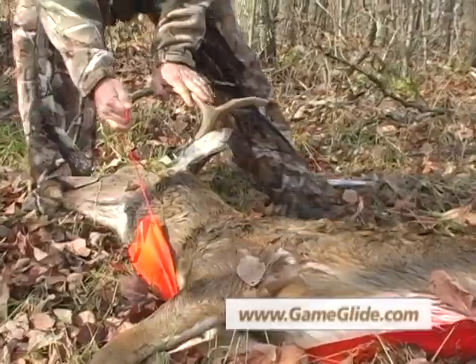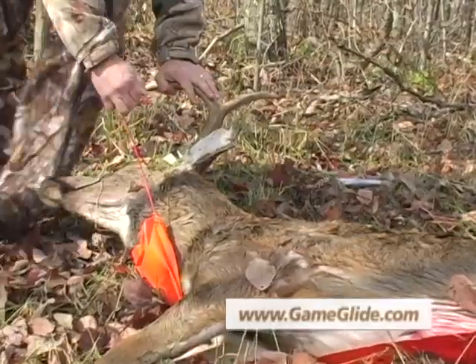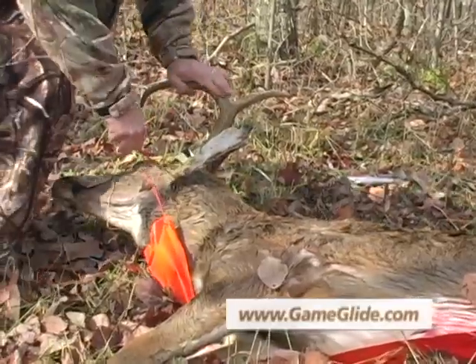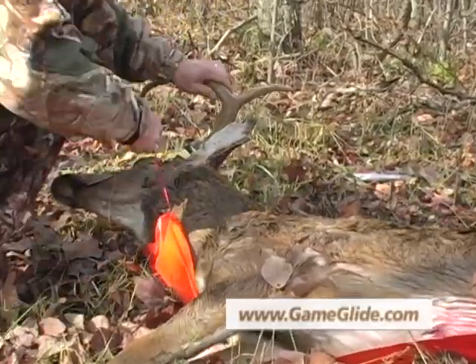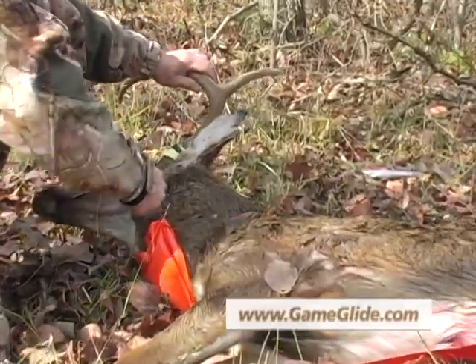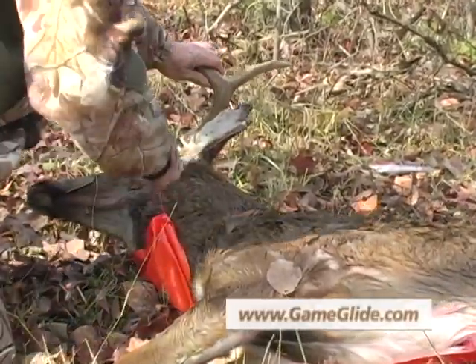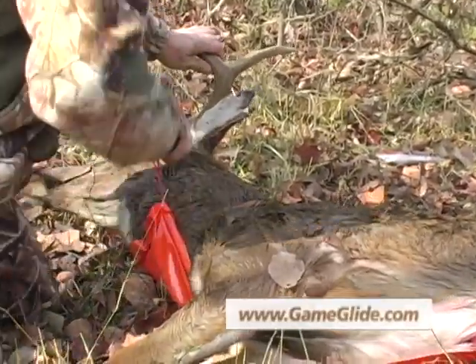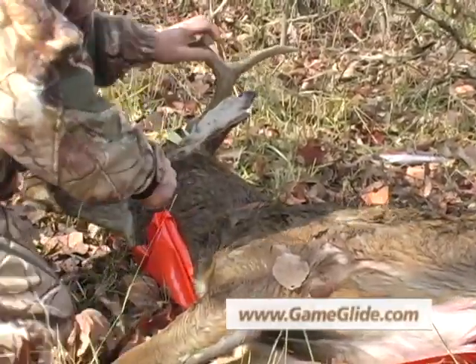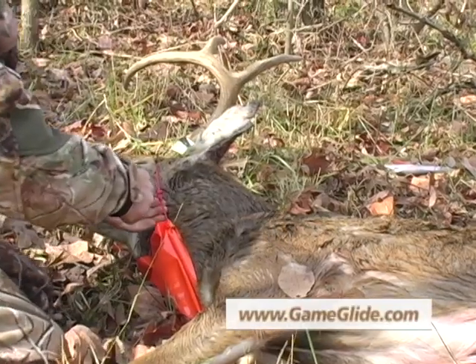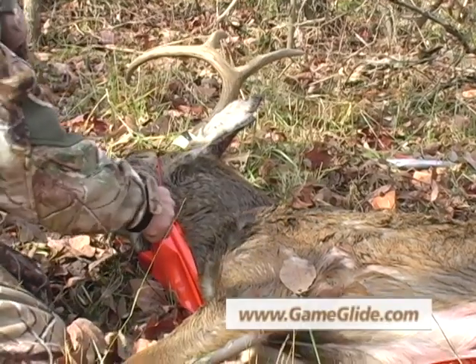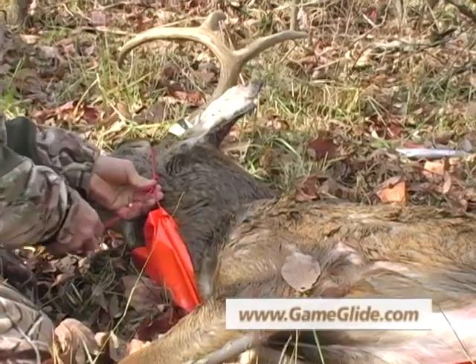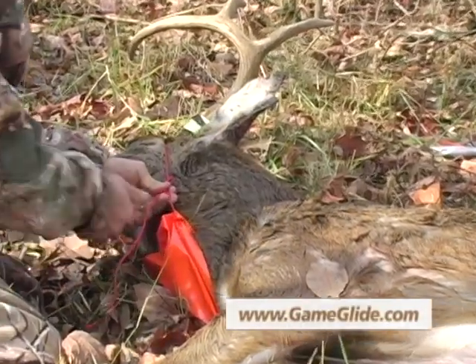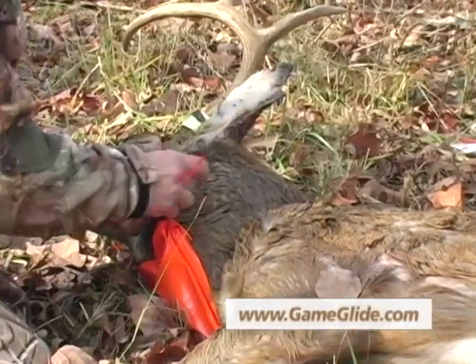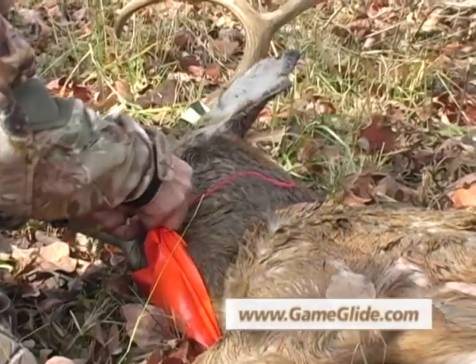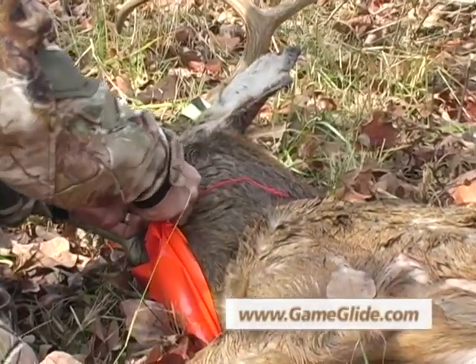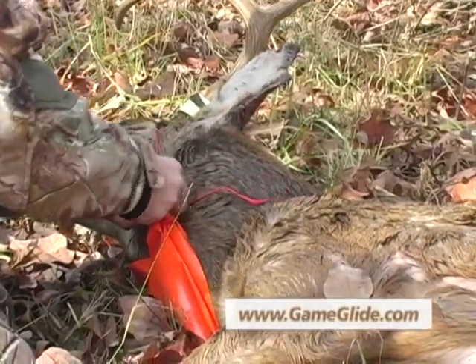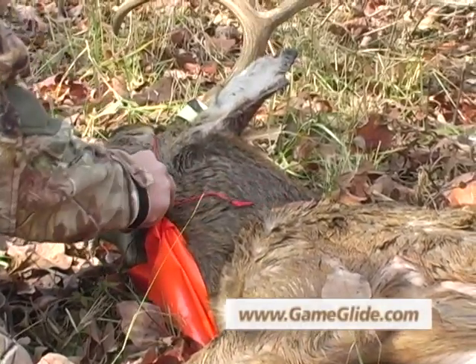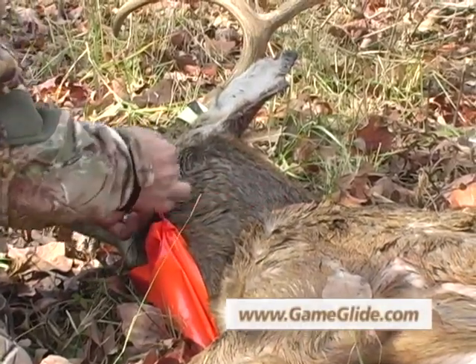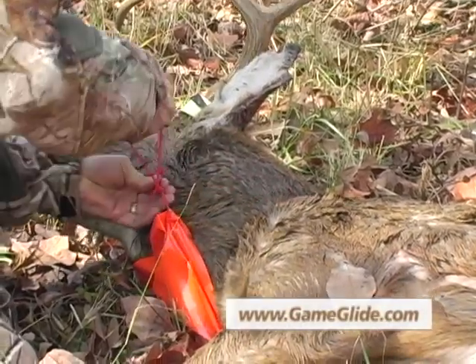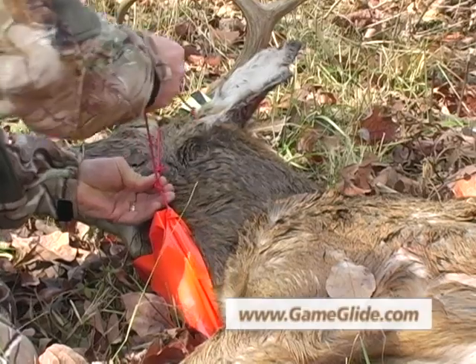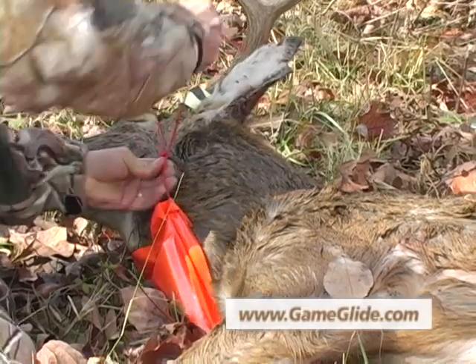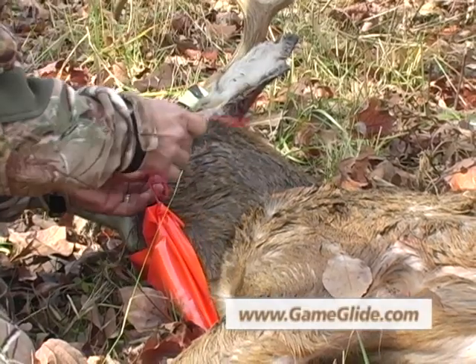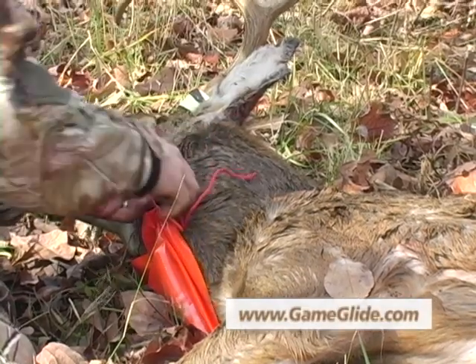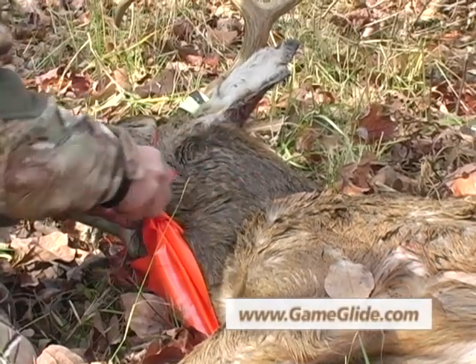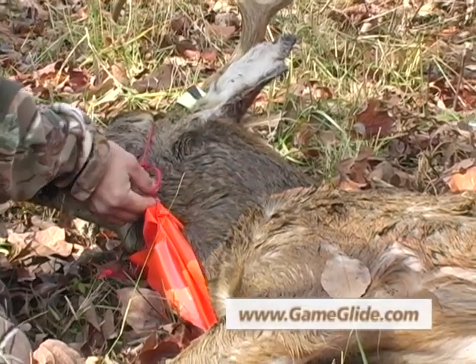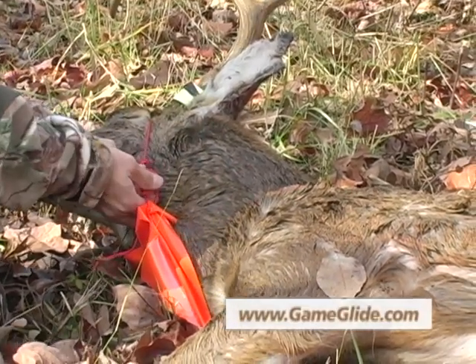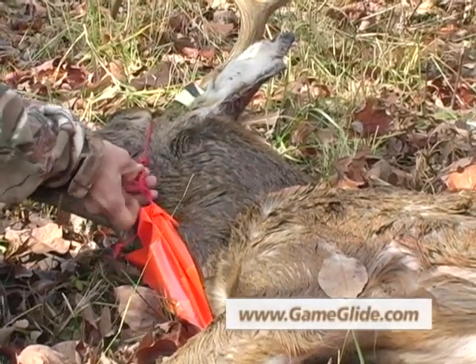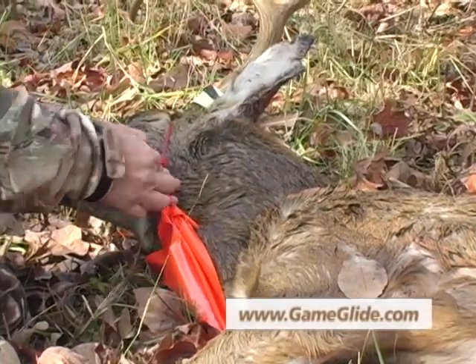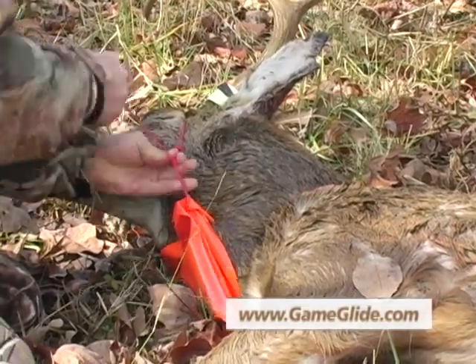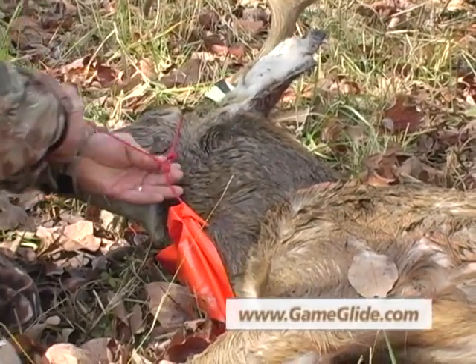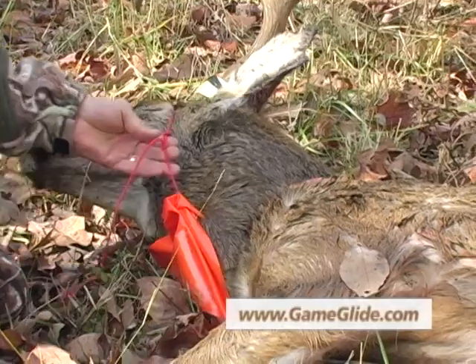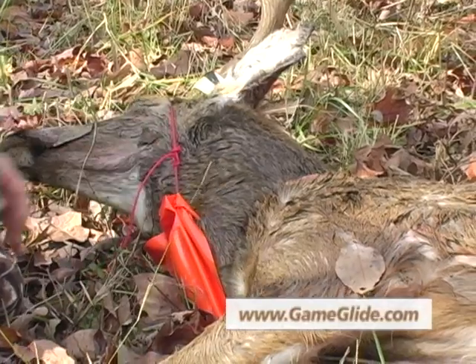Pull that rope nice and snug, then just hold your knot and tie it off. That simple — first one is done.